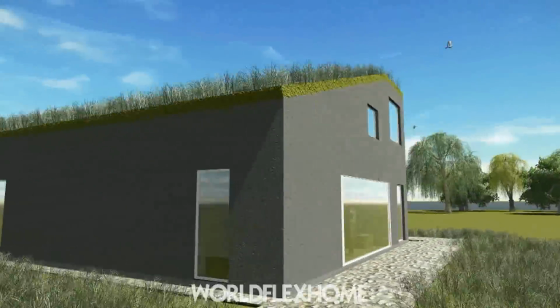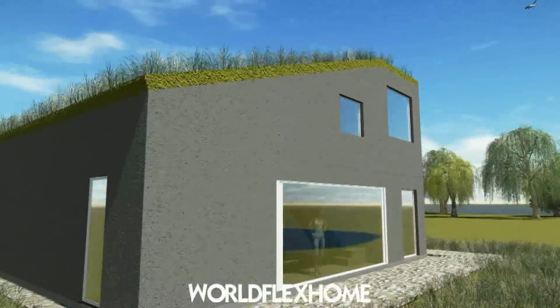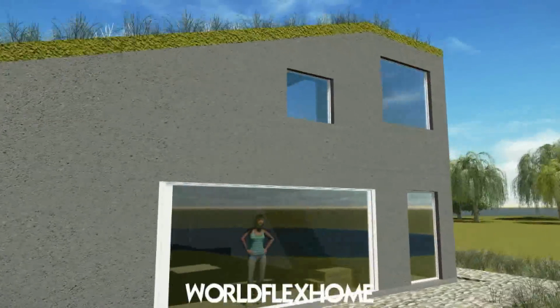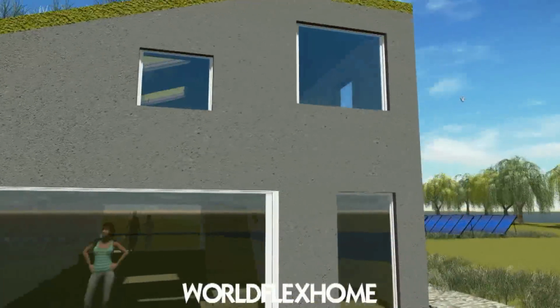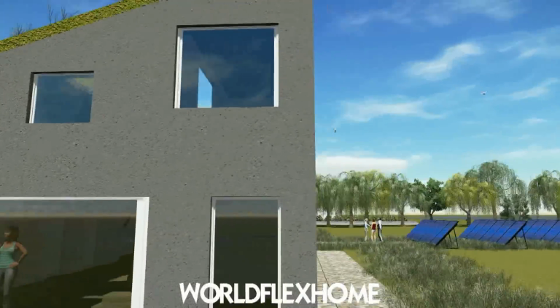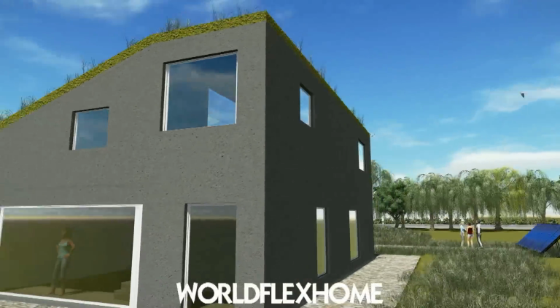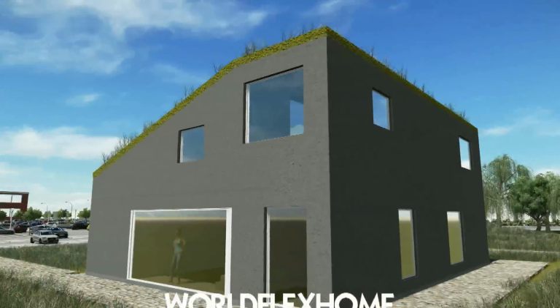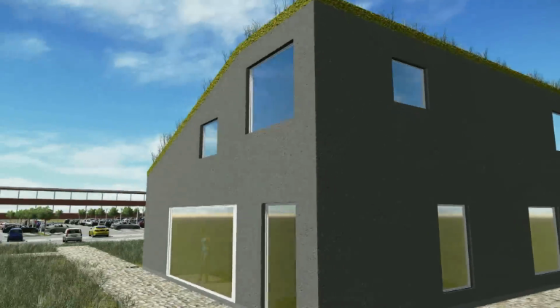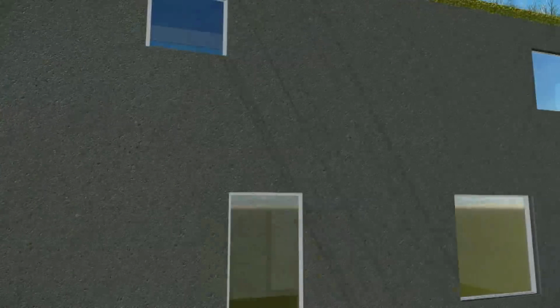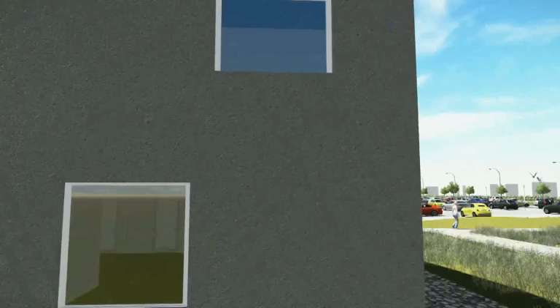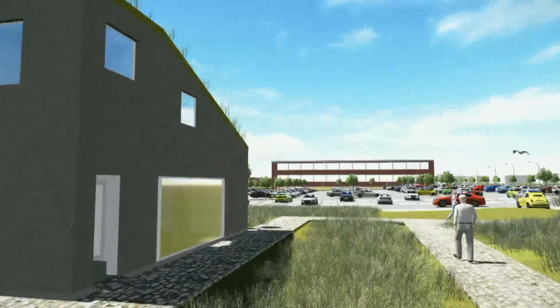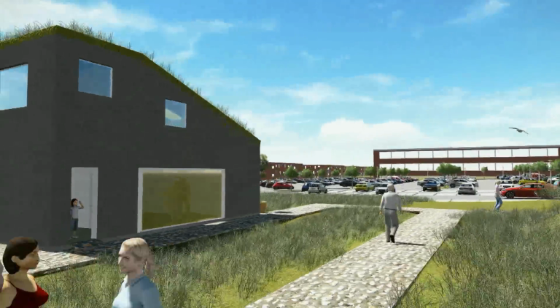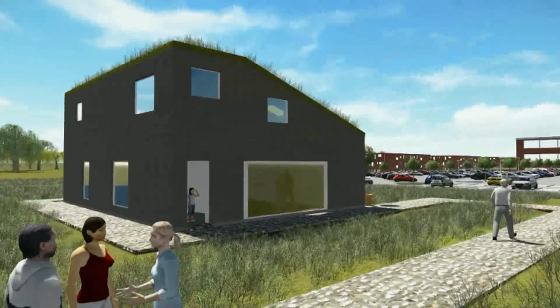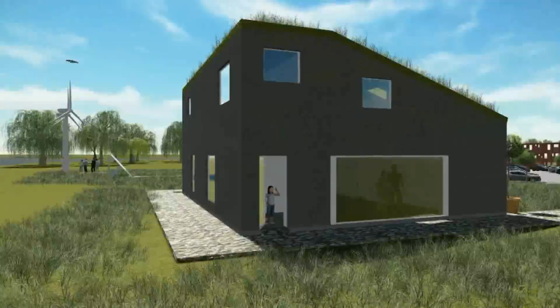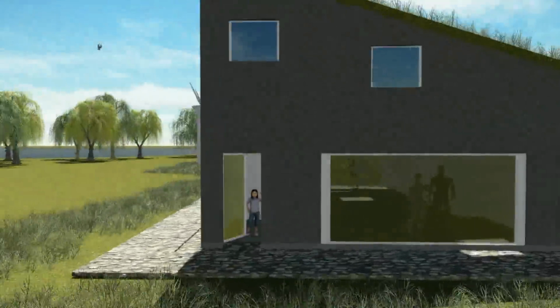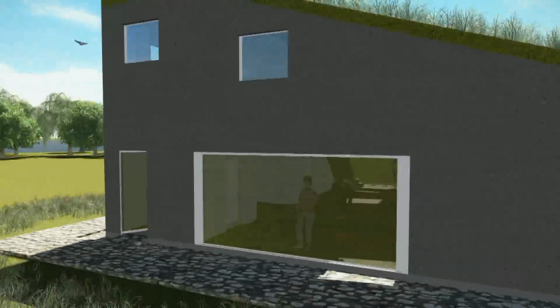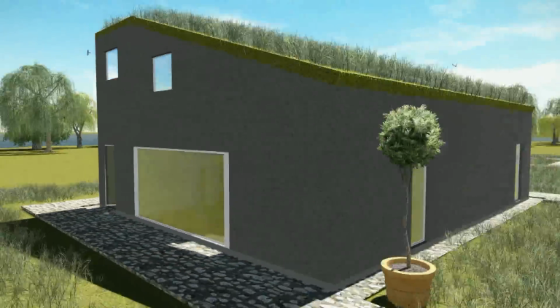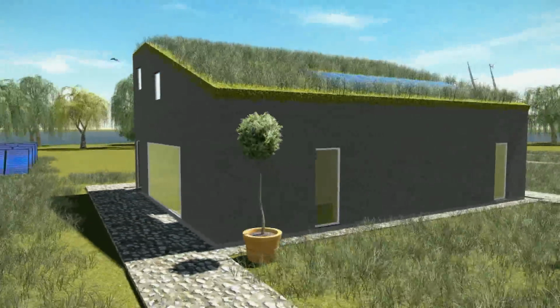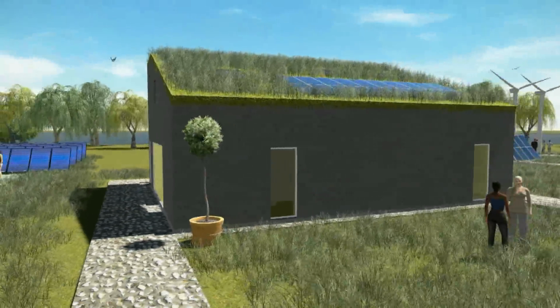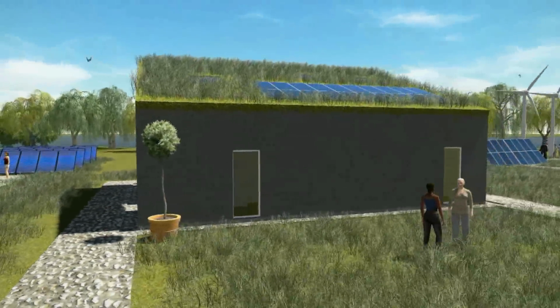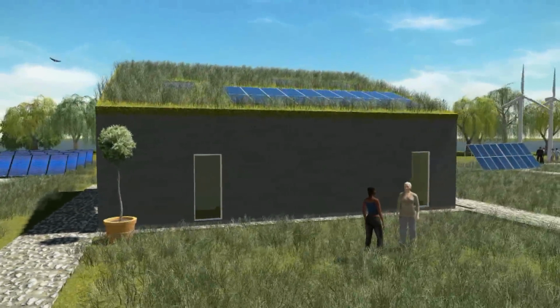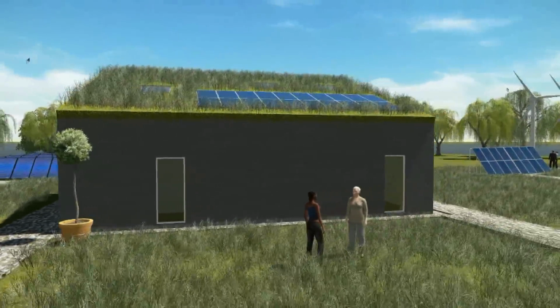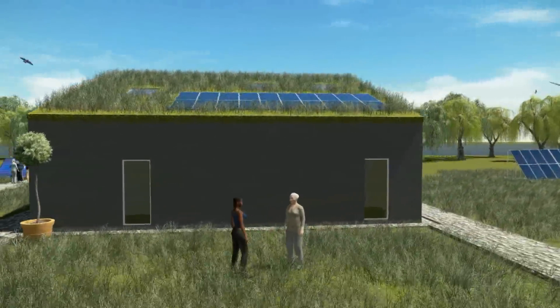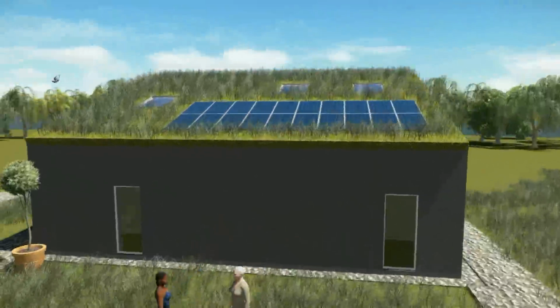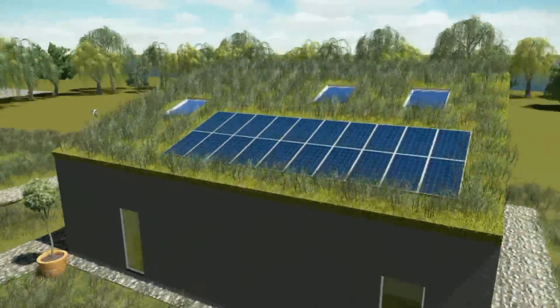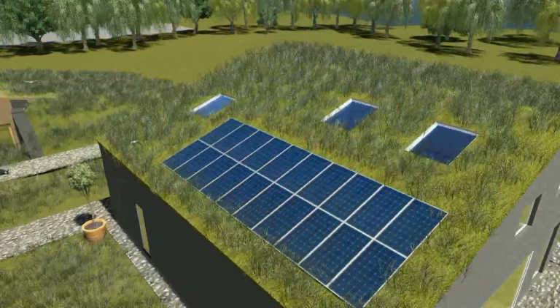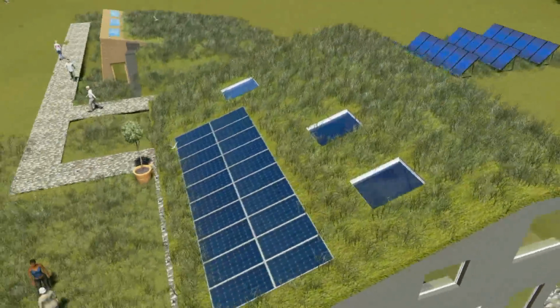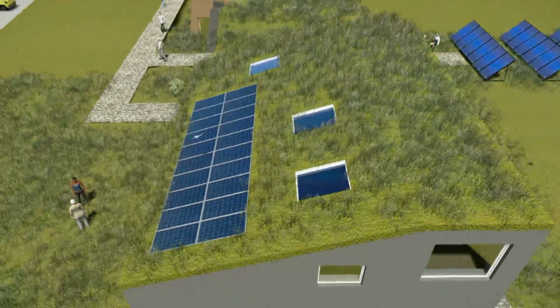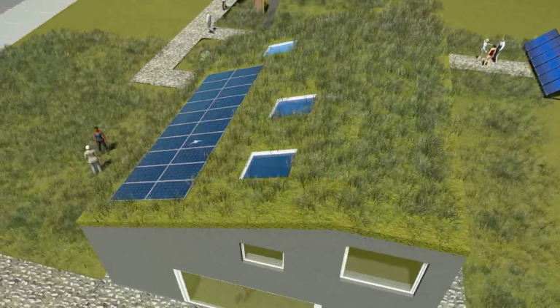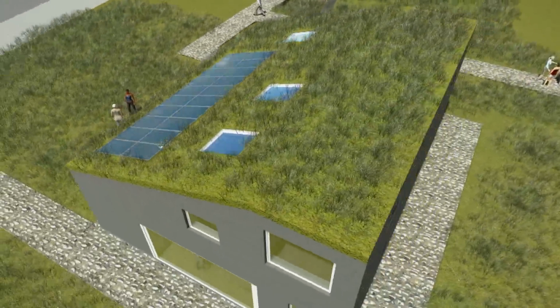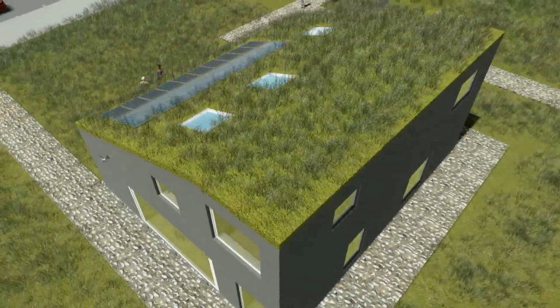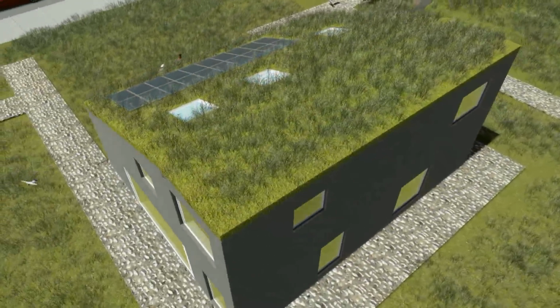World Flex Home Container House is a flexible modular building system that will be produced in Denmark and shipped to China. Its aim is to produce more energy than it consumes, as well as utilising the energy producing elements found within the Via Energy Park.